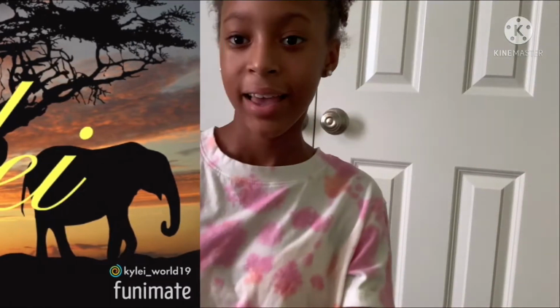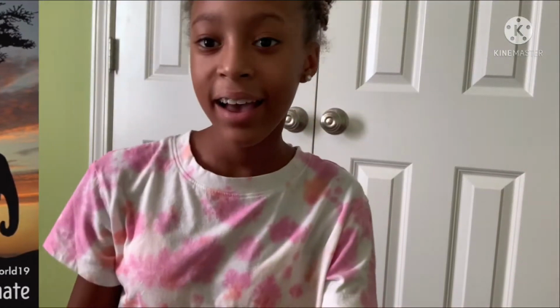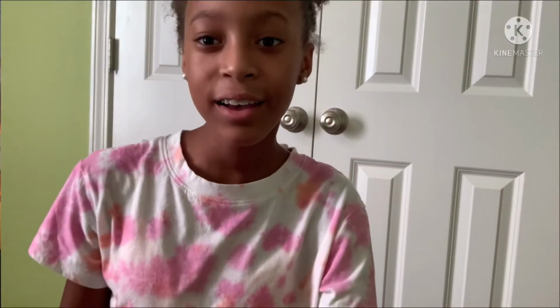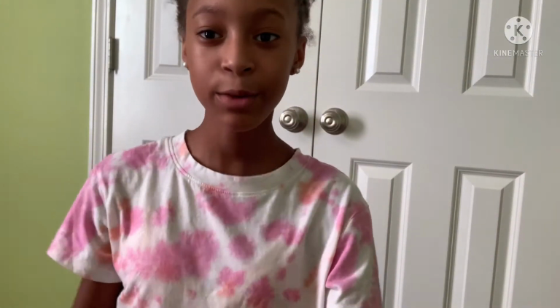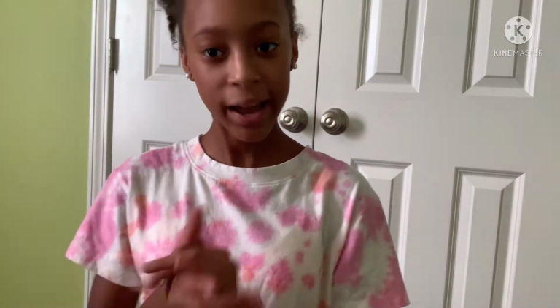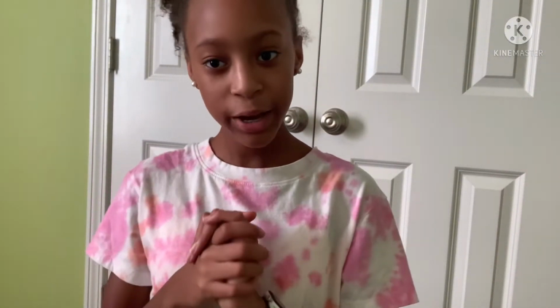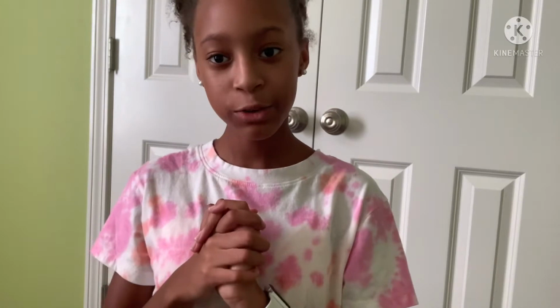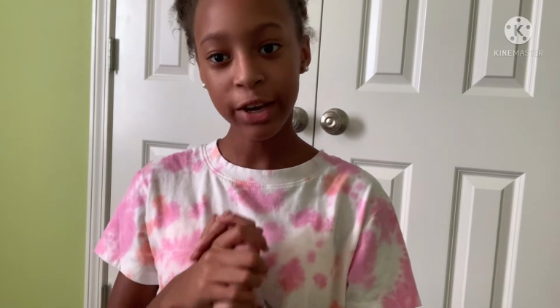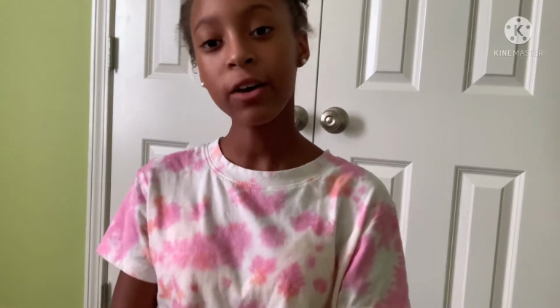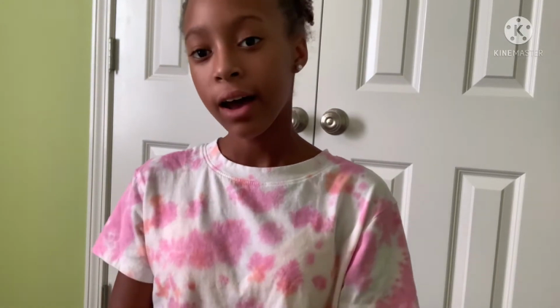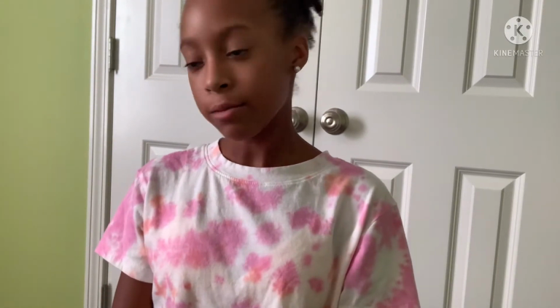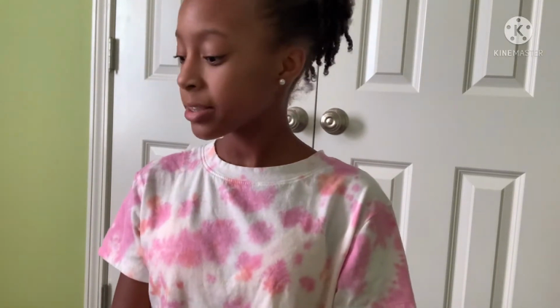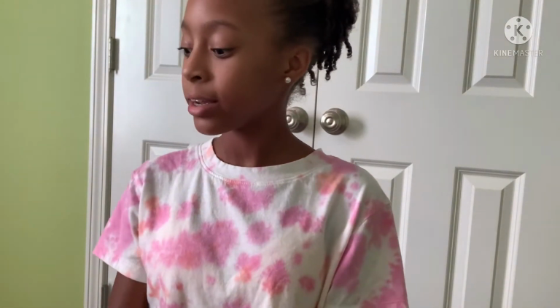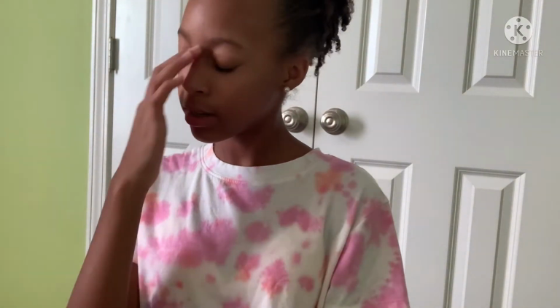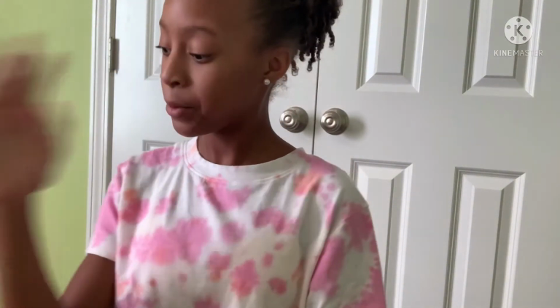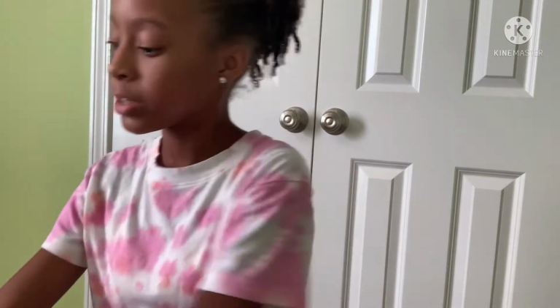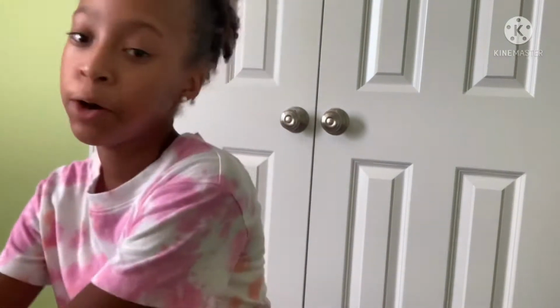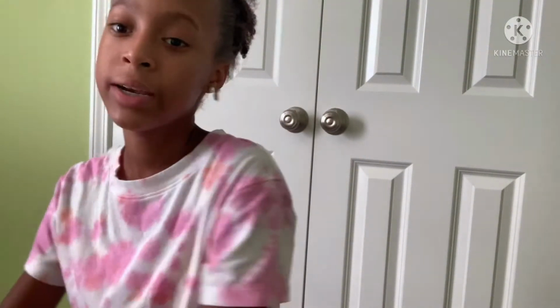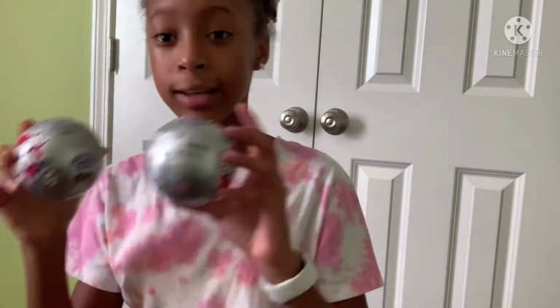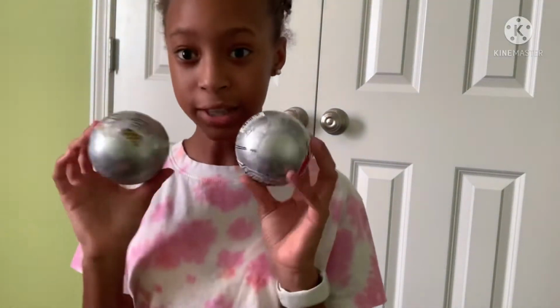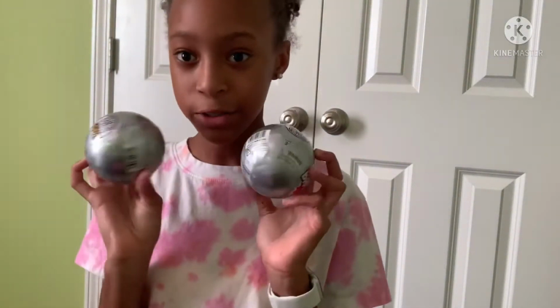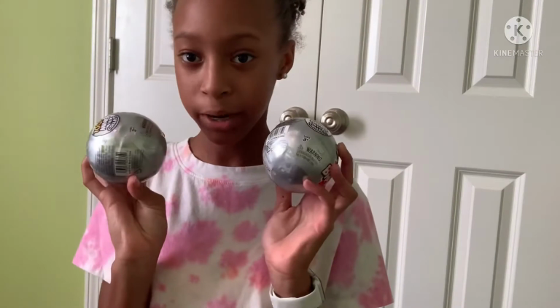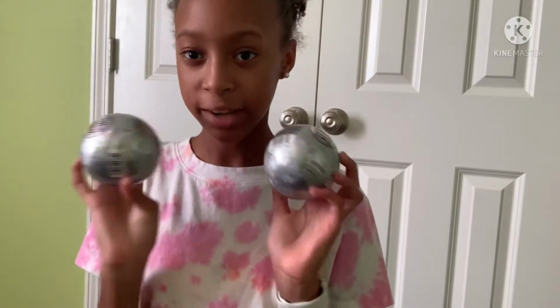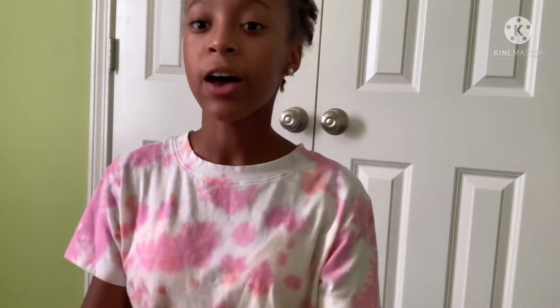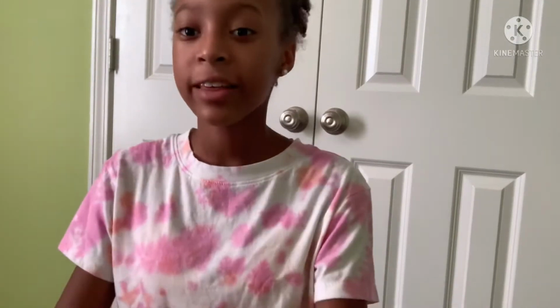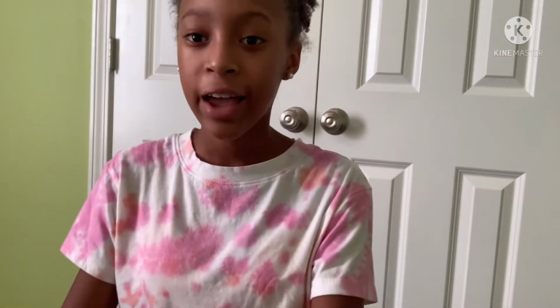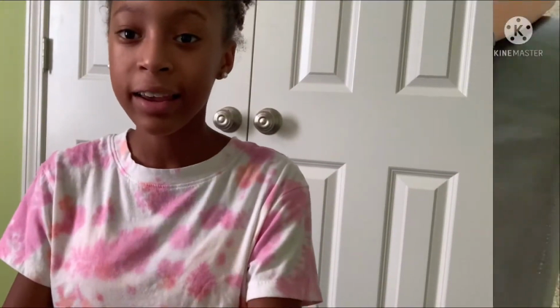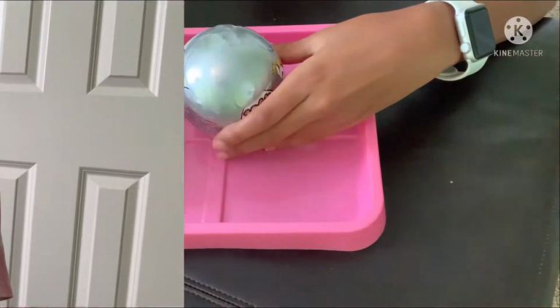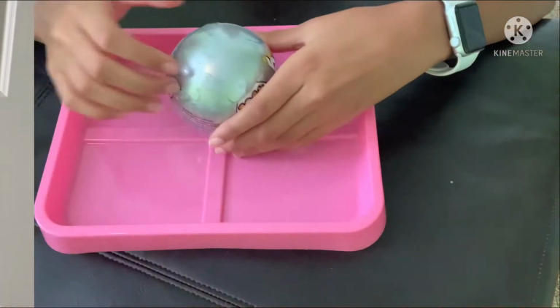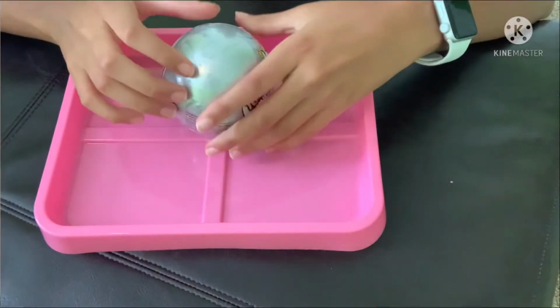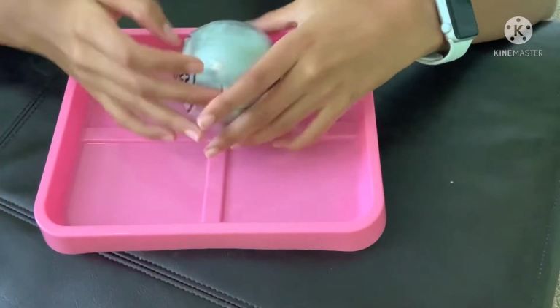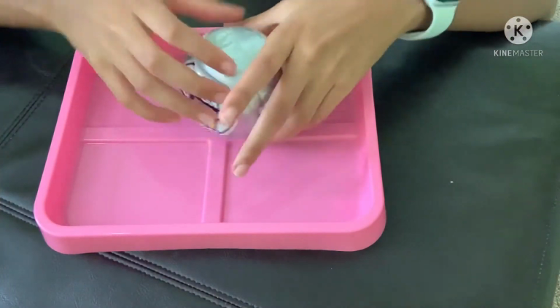Hey guys, welcome back to my YouTube channel. It's Kylie, and today we are going to be opening some Series 3 Mini Brands. Let's go ahead and get right into it. Alright guys, we are all set up.